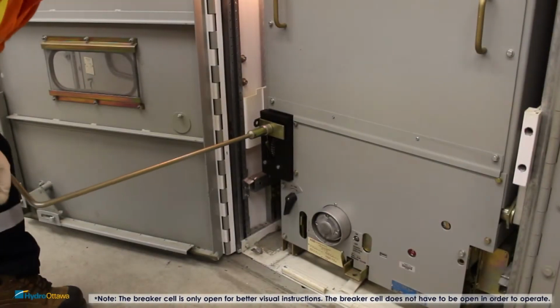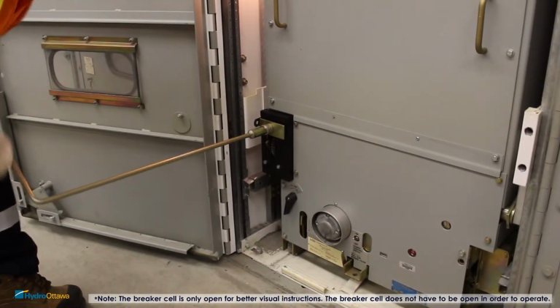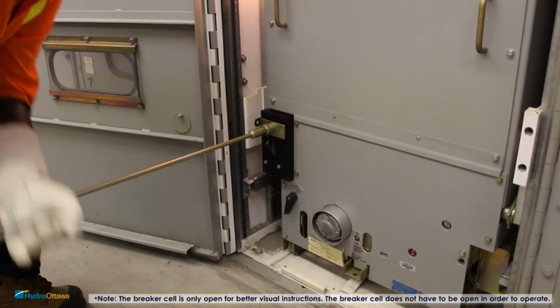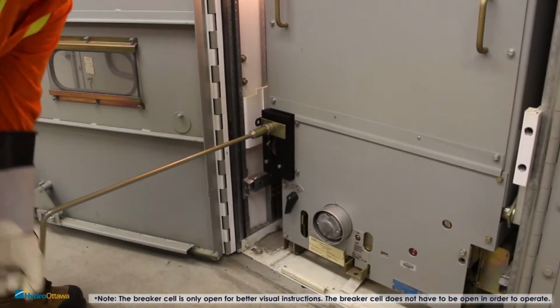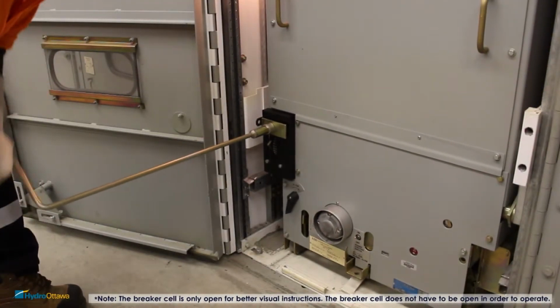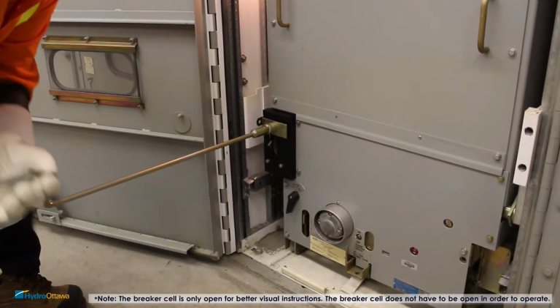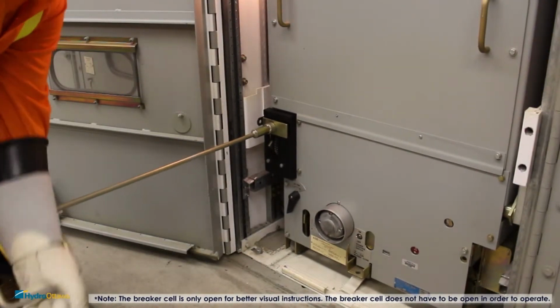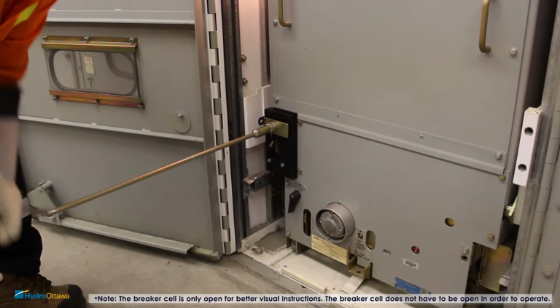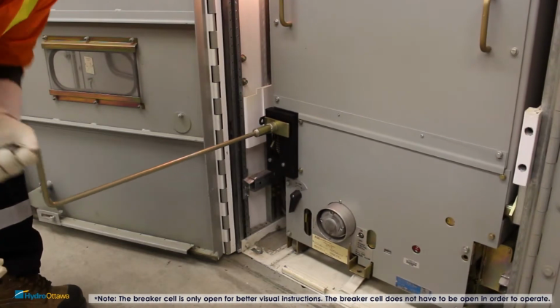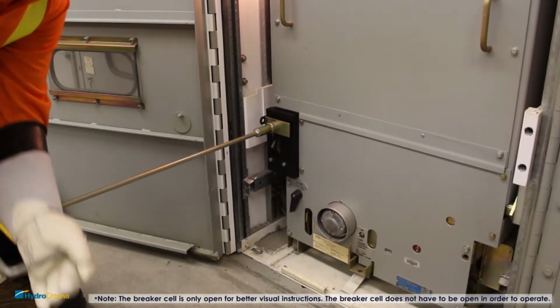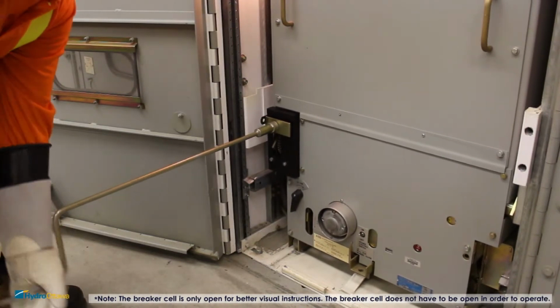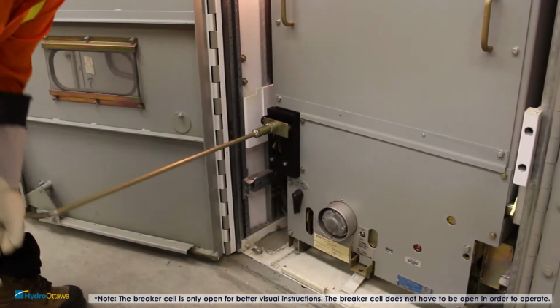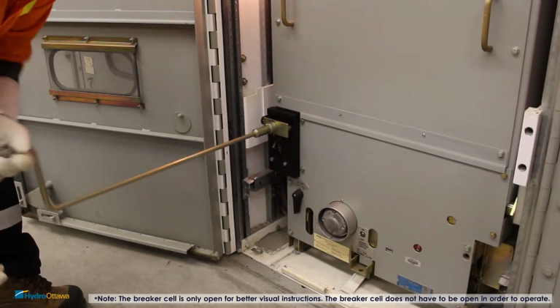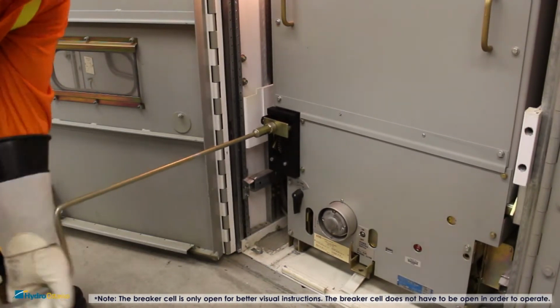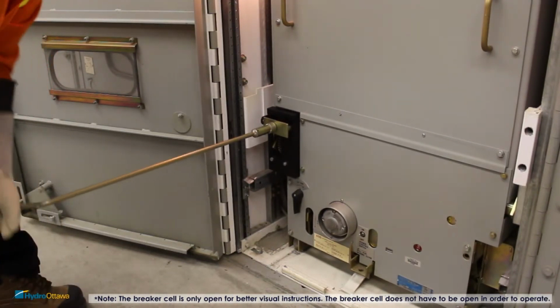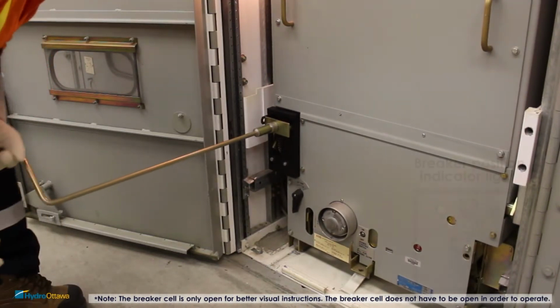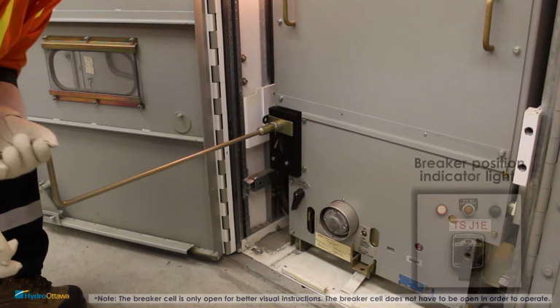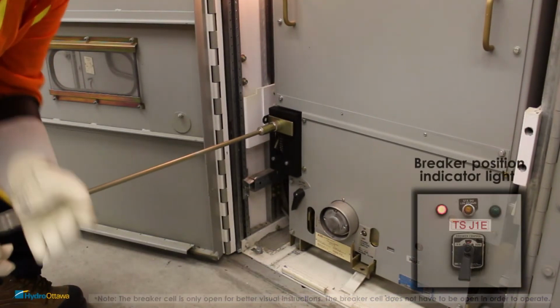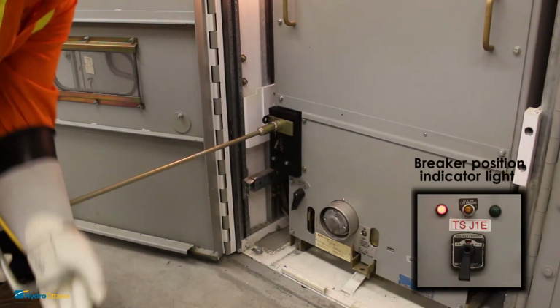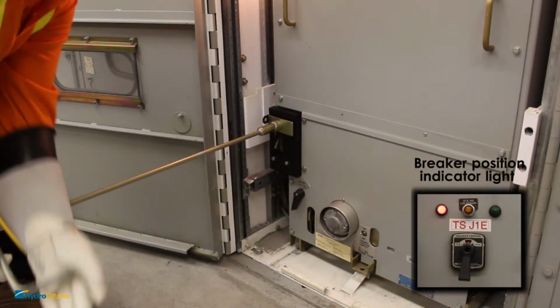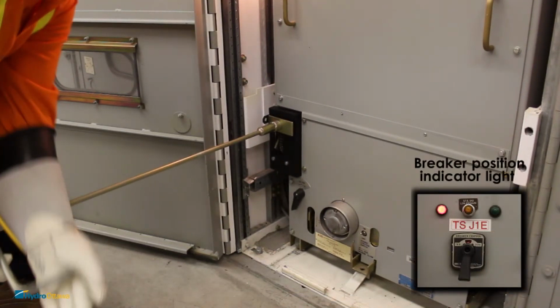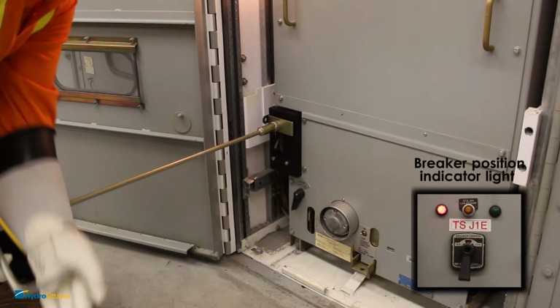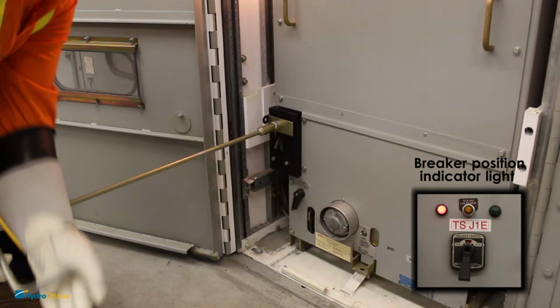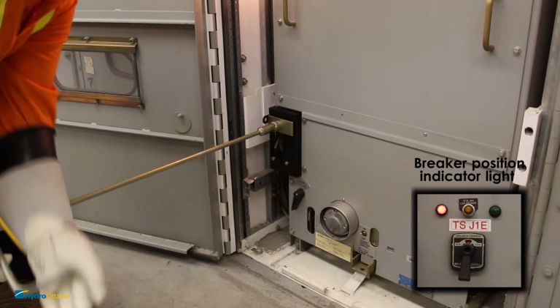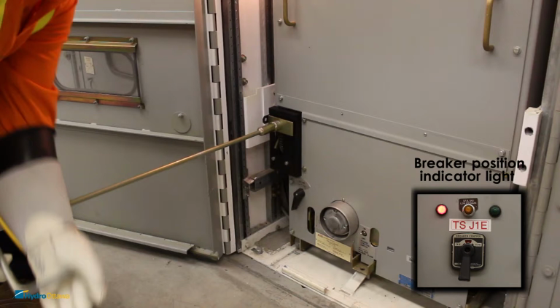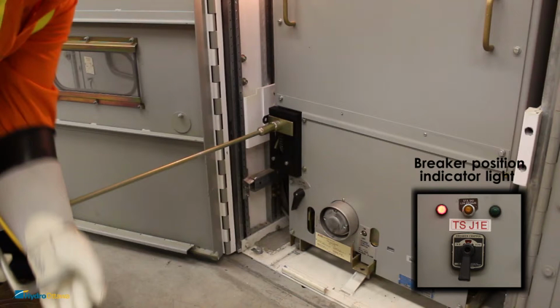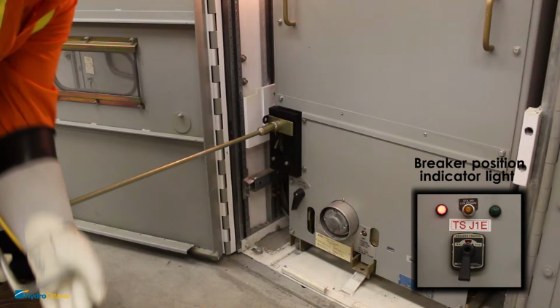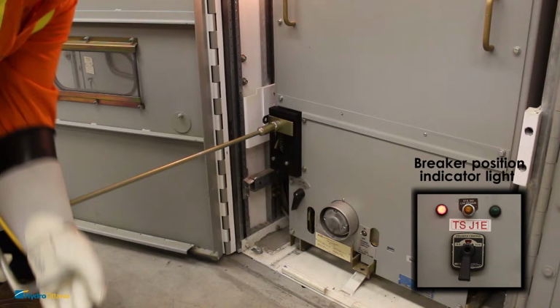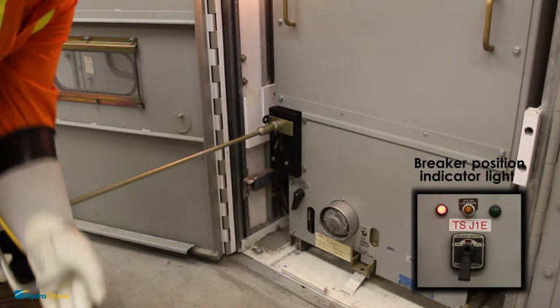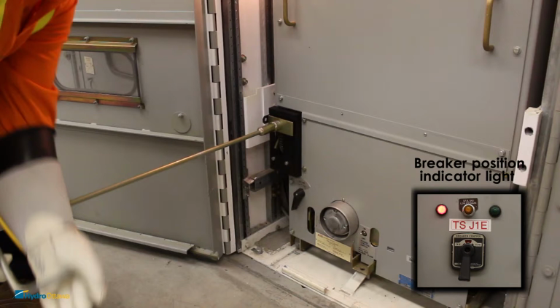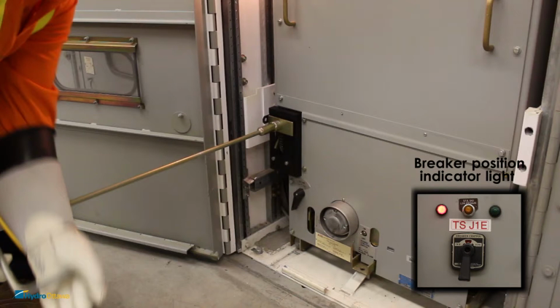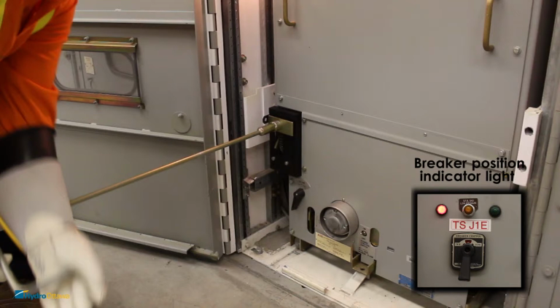Take the operating handle, apply pressure, and rotate it clockwise until it comes to a positive stop. This means the breaker is in the test position and the breaker position indicator light will indicate red.